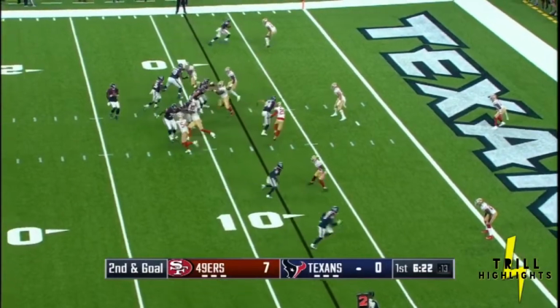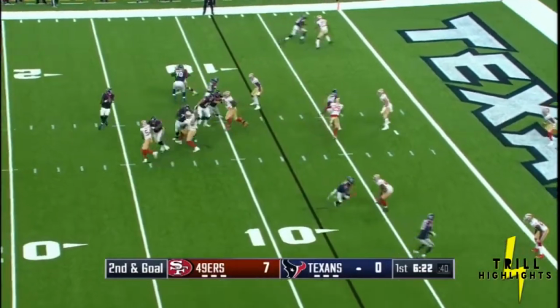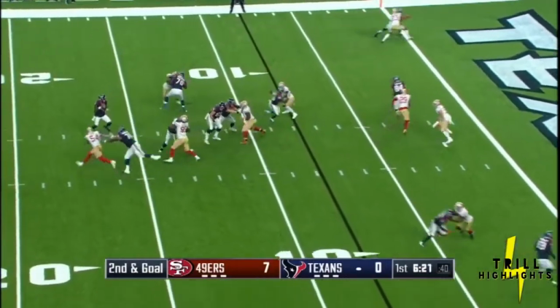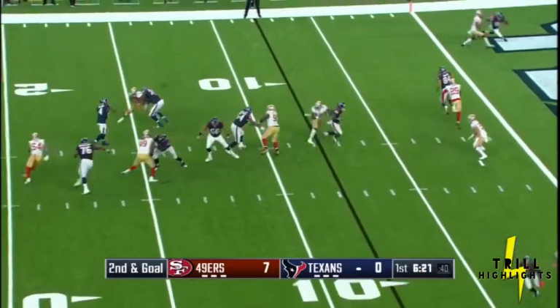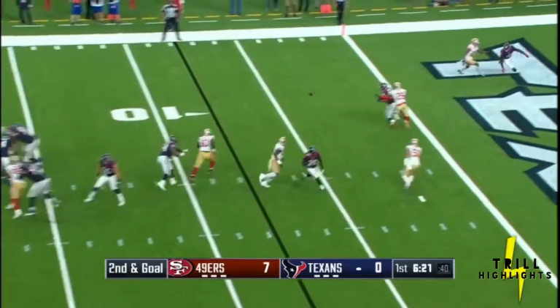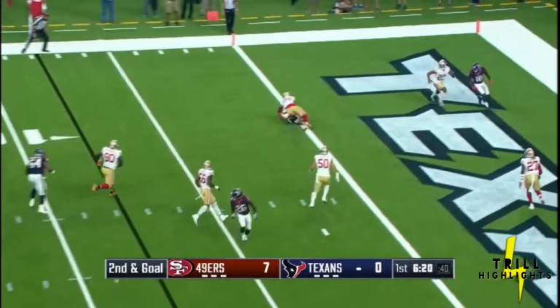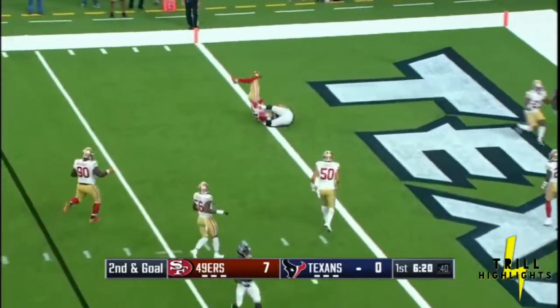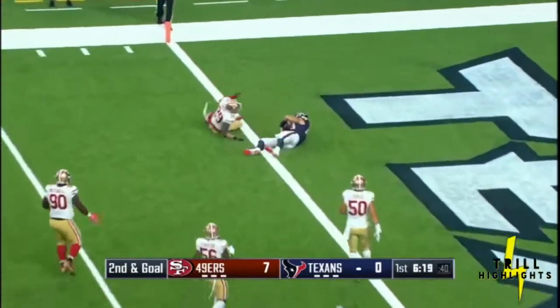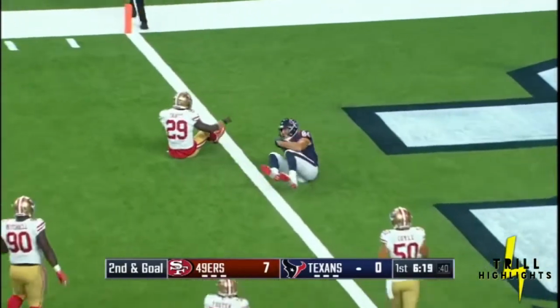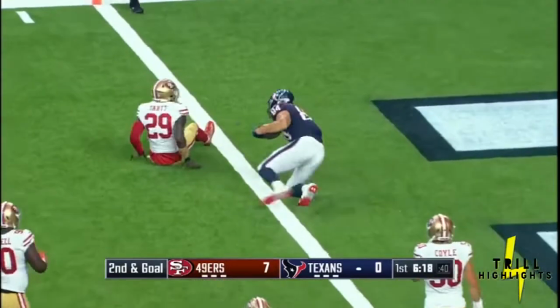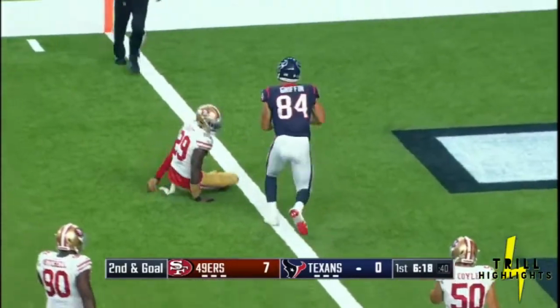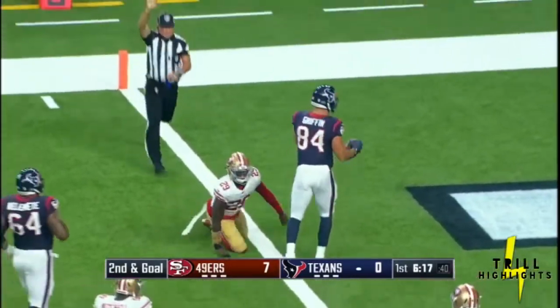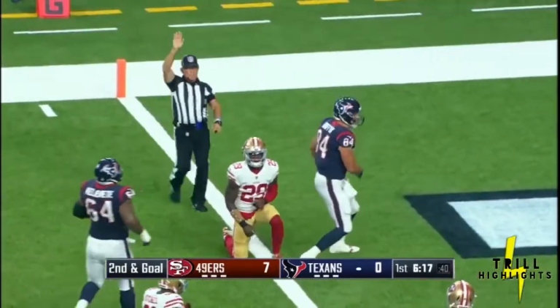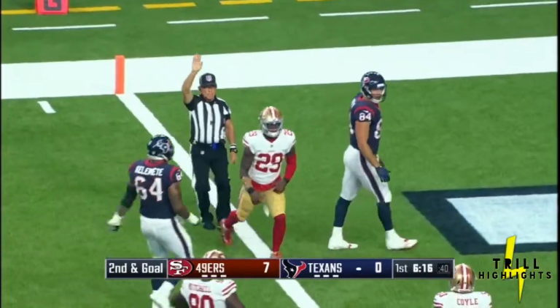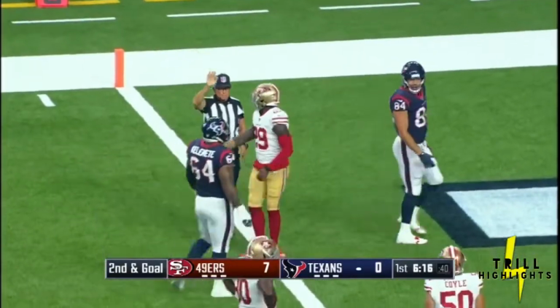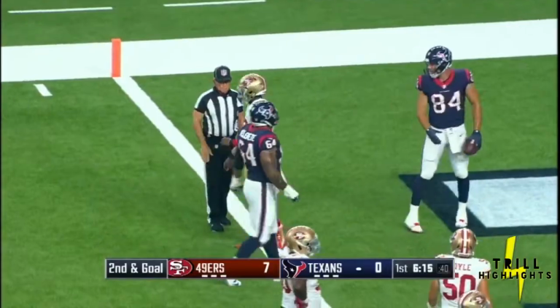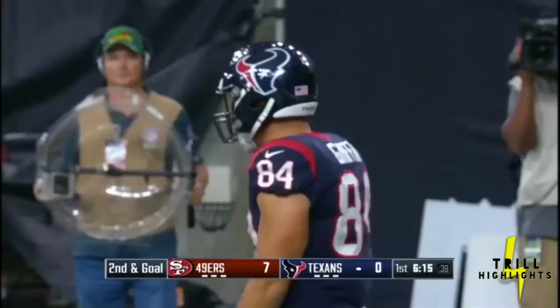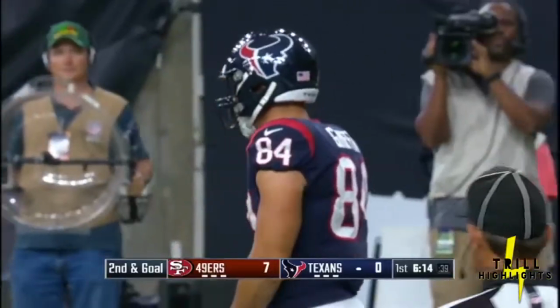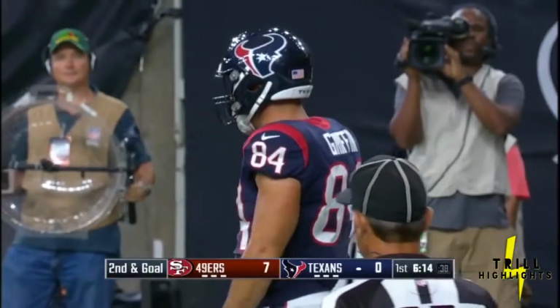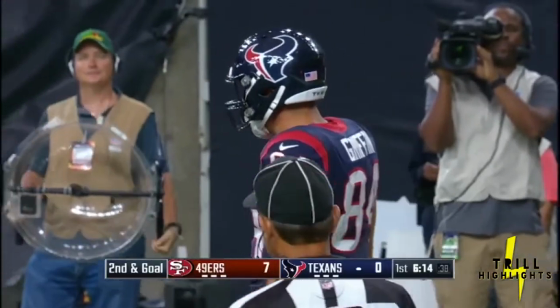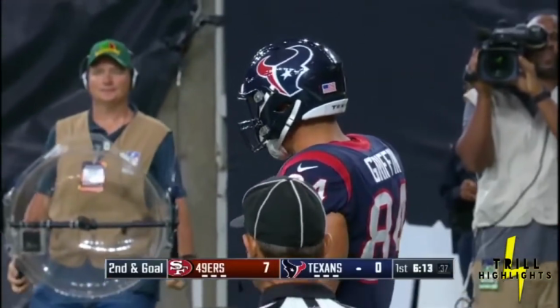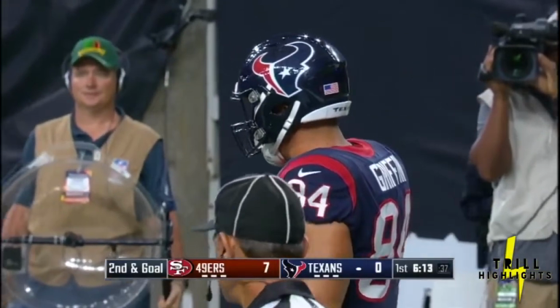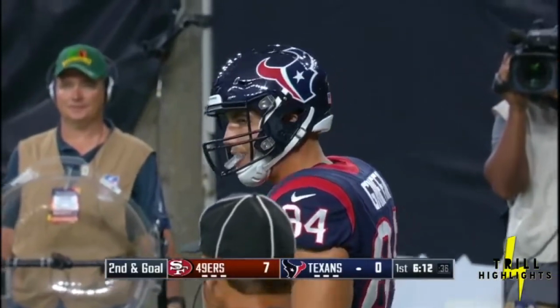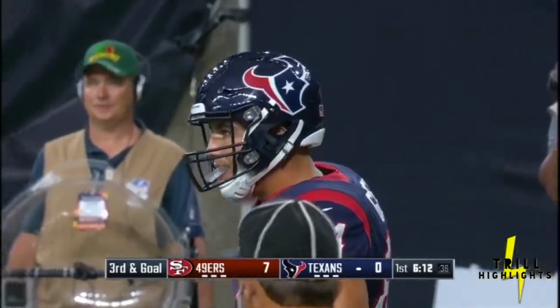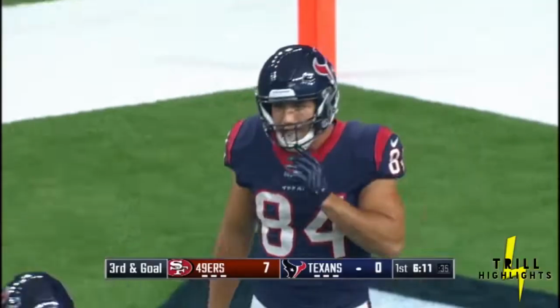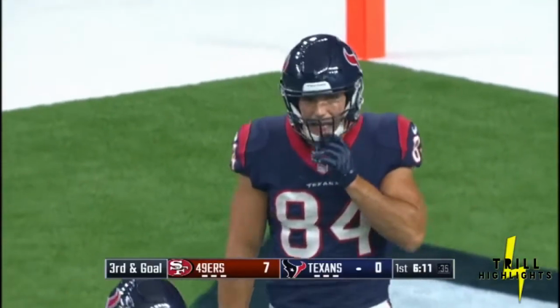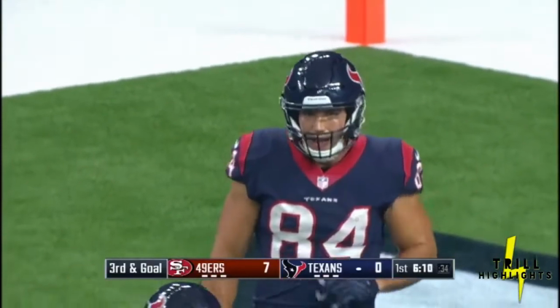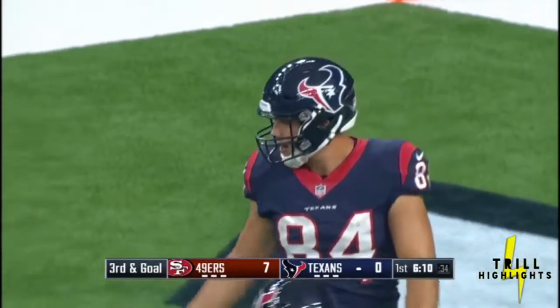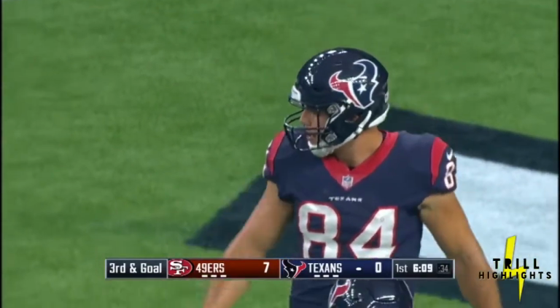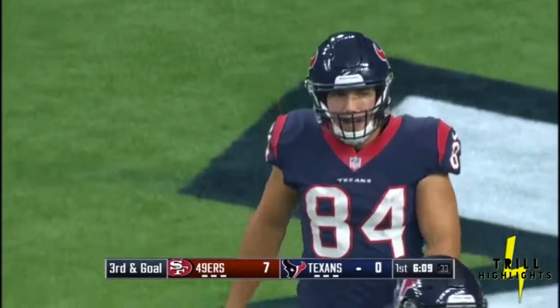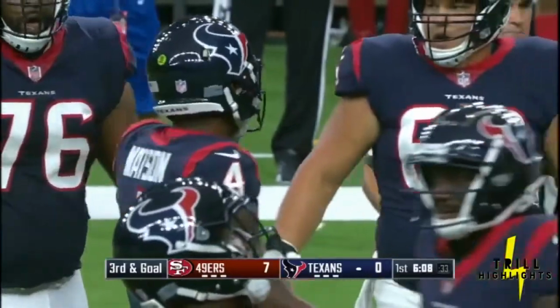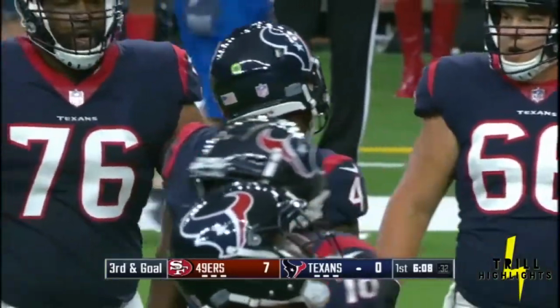On second and goal, towards the goal line — and is he in? No, just short. Griffin just short. It'll be third and goal. The beautiful thing about that play, it was thrown exactly where it needed to be. Winning on the field, a completed pass short of the goal line.